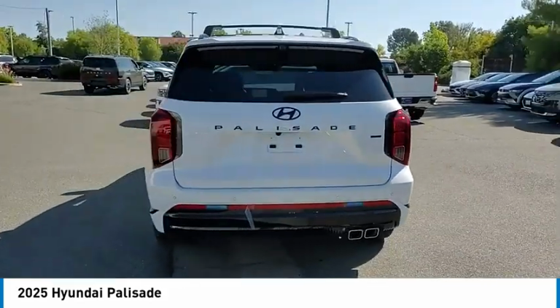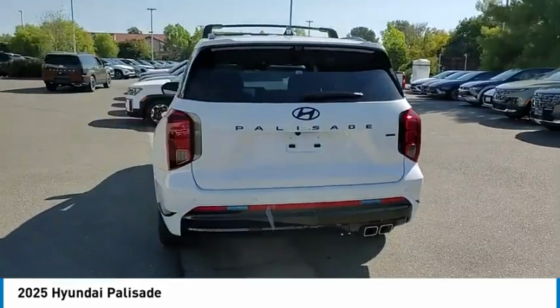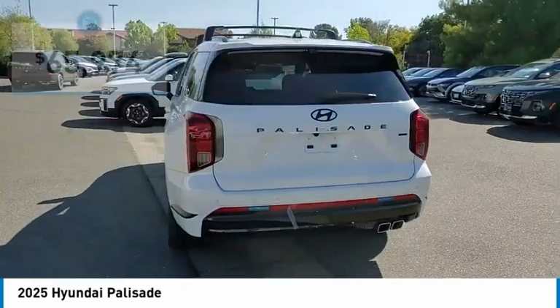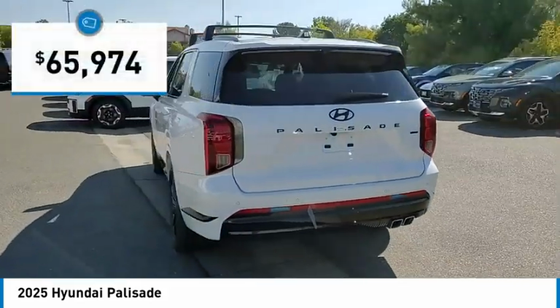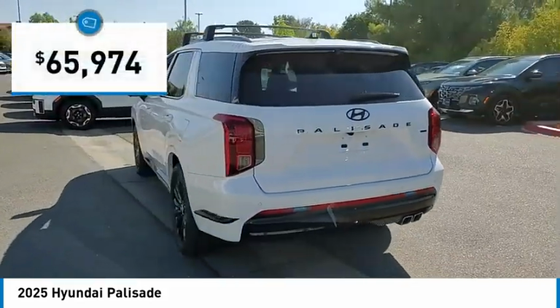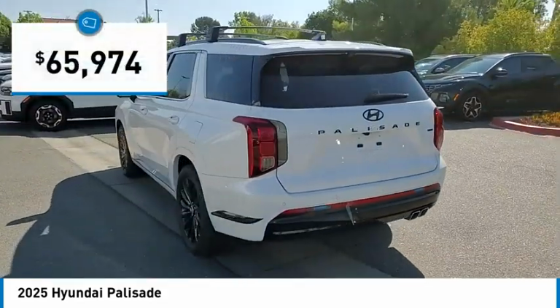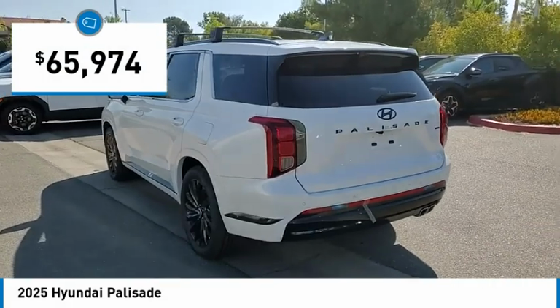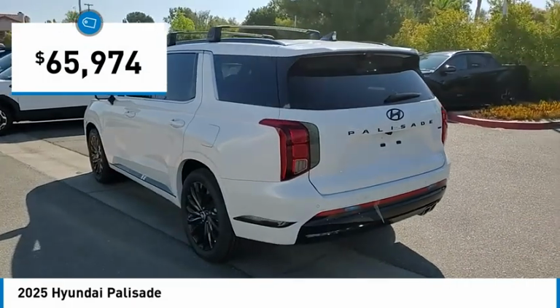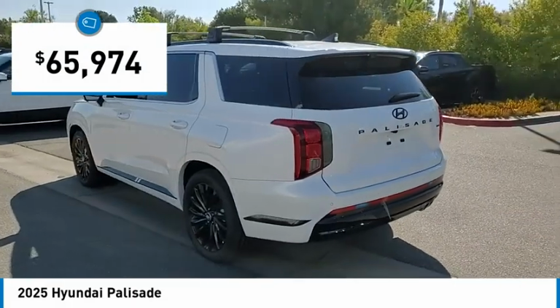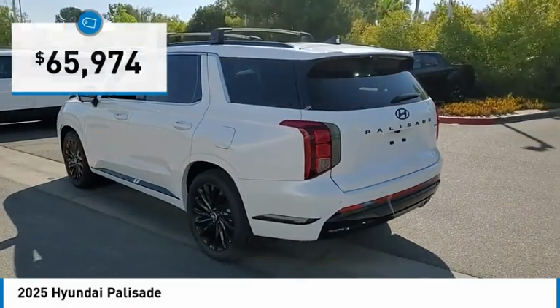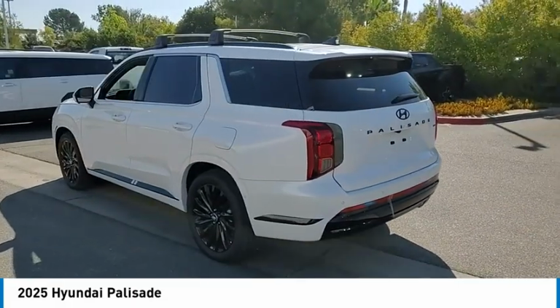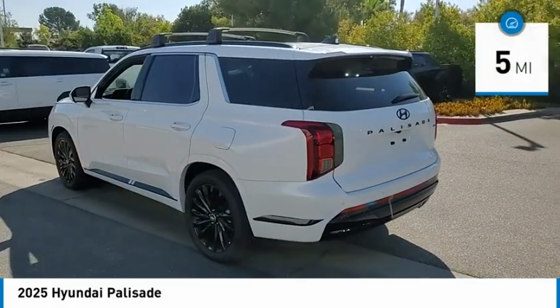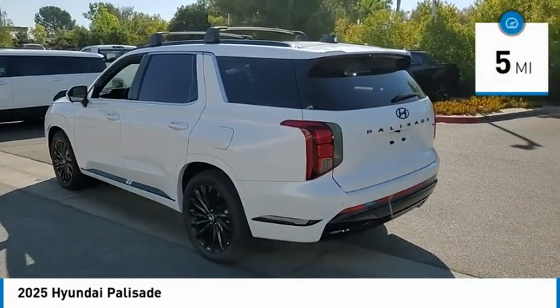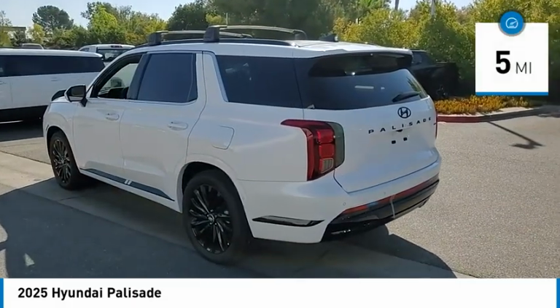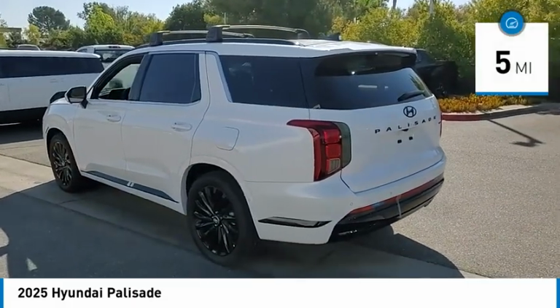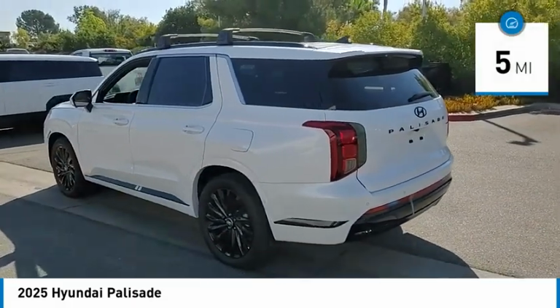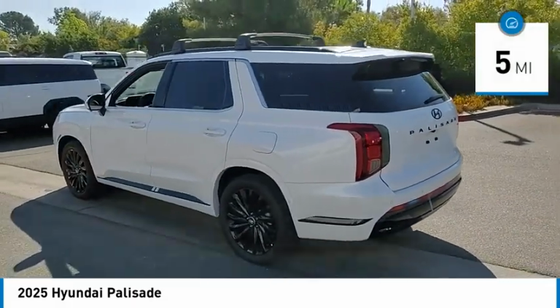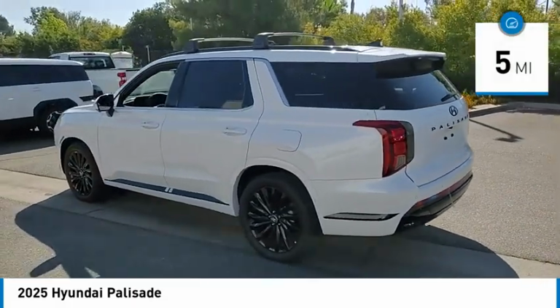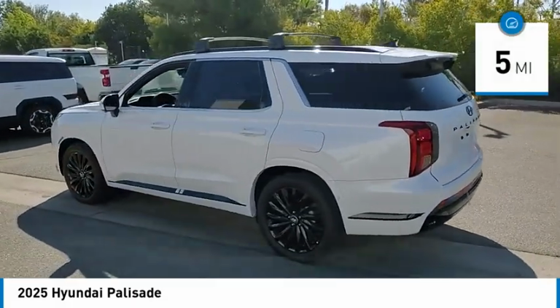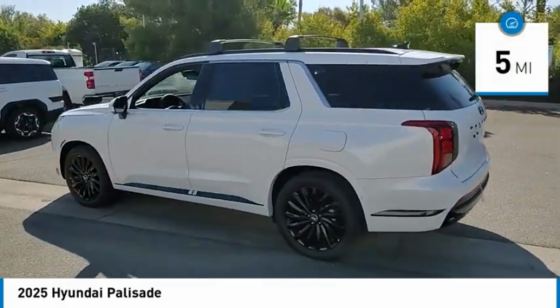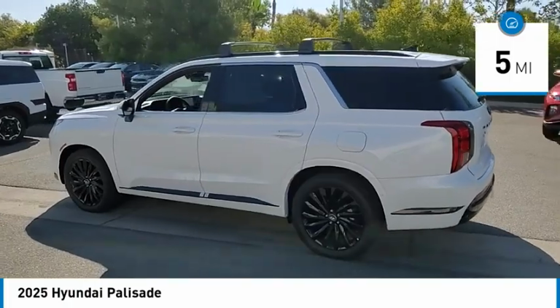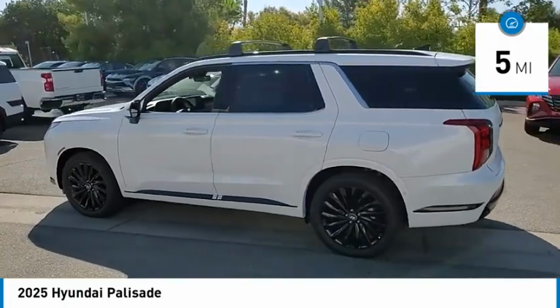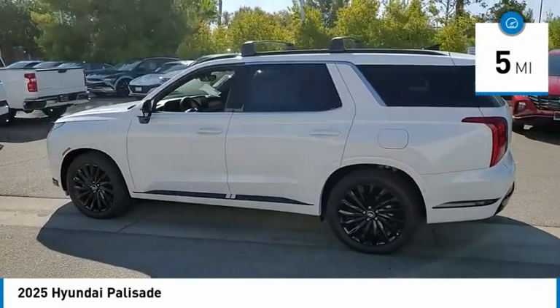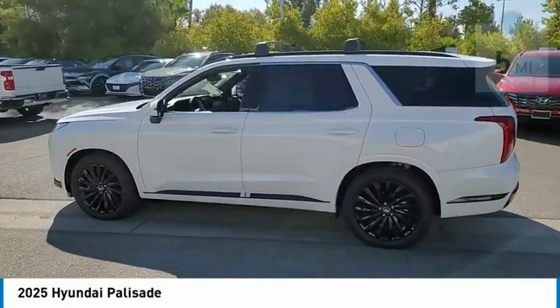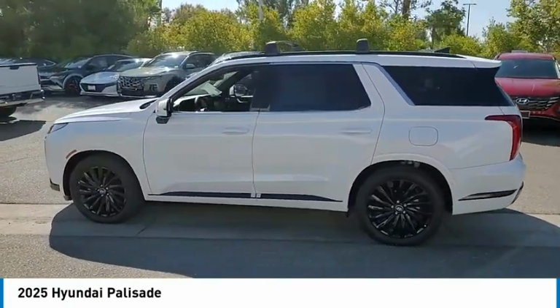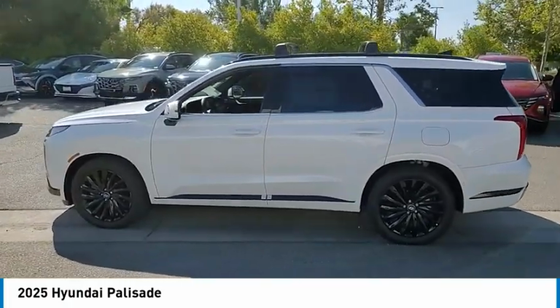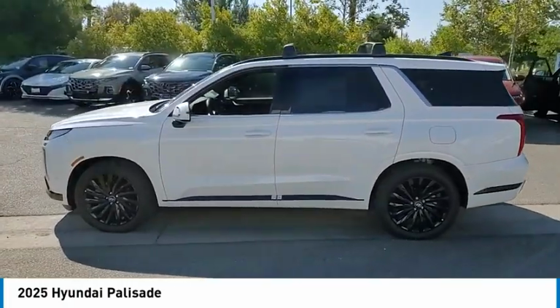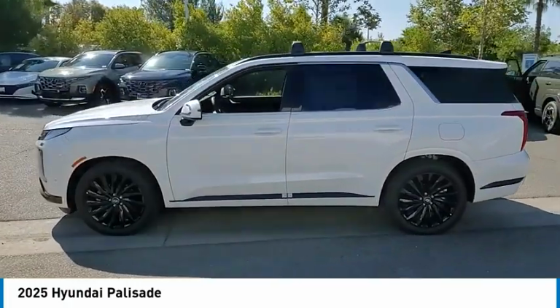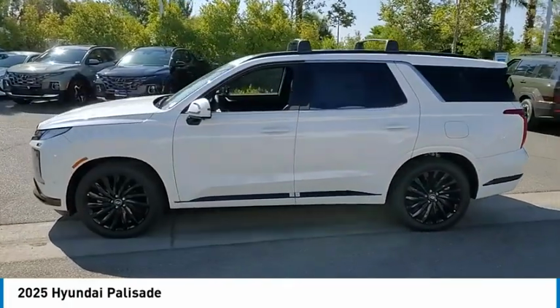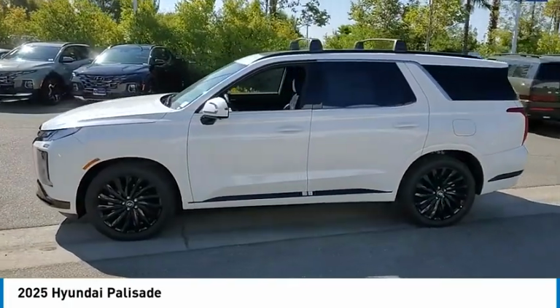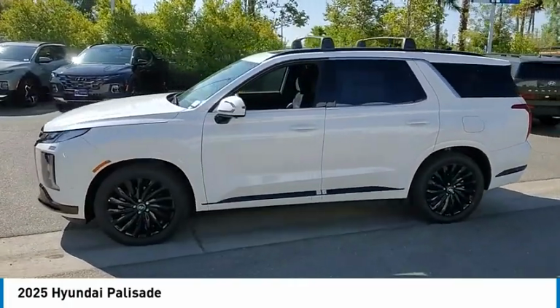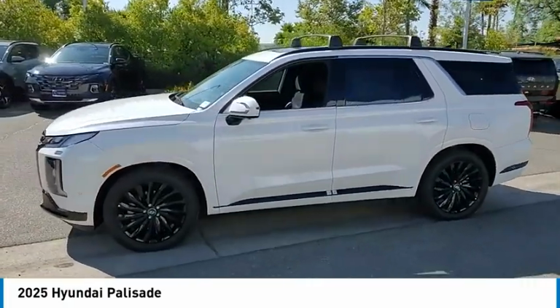Priced below $70,000, this vehicle has less than 100 miles. Searching for a dependable vehicle that looks great too? You found it — so stop in today.